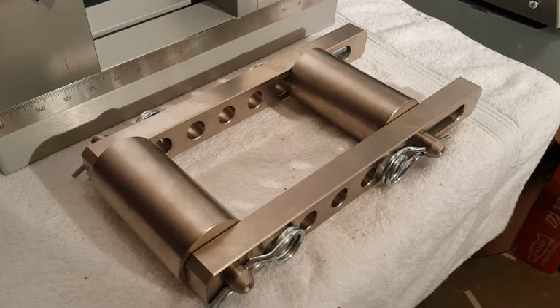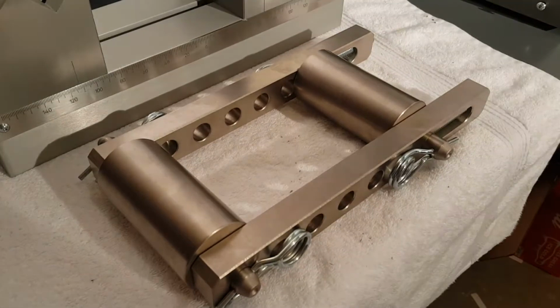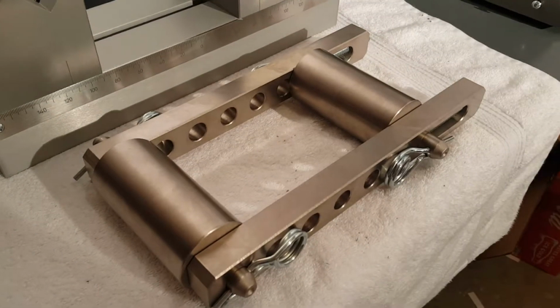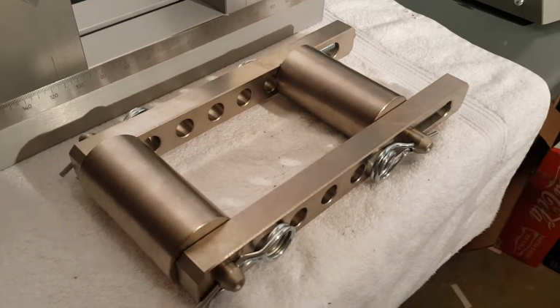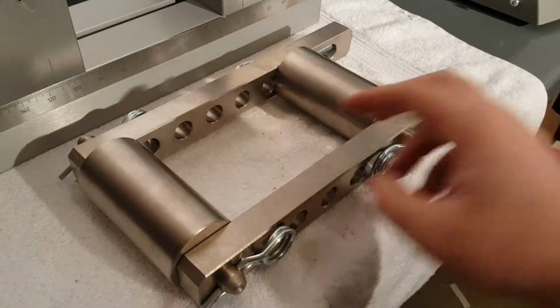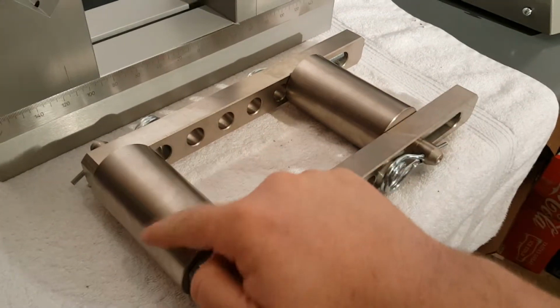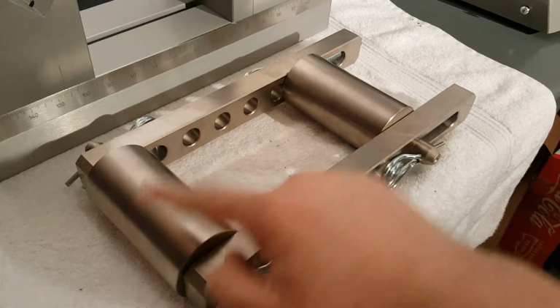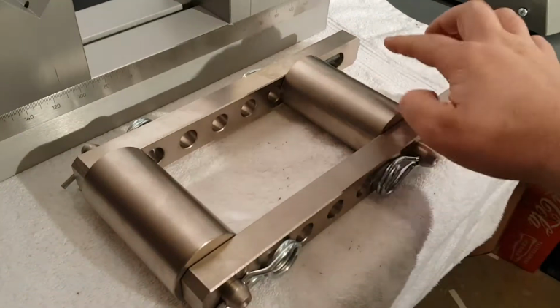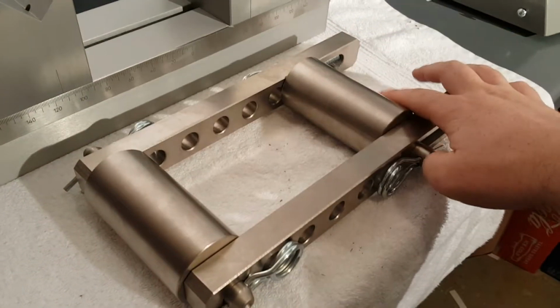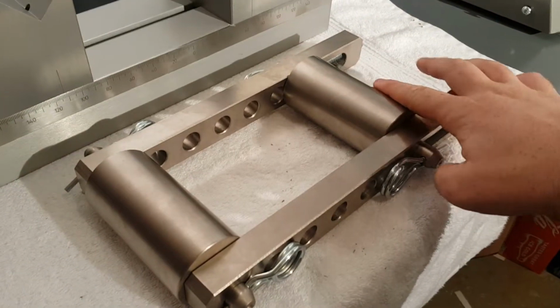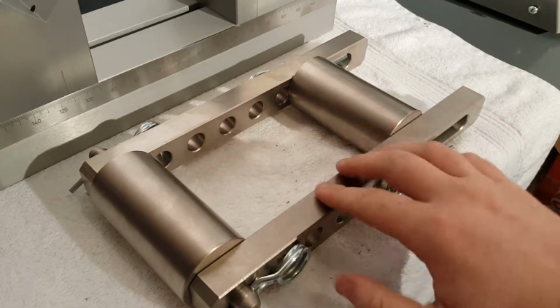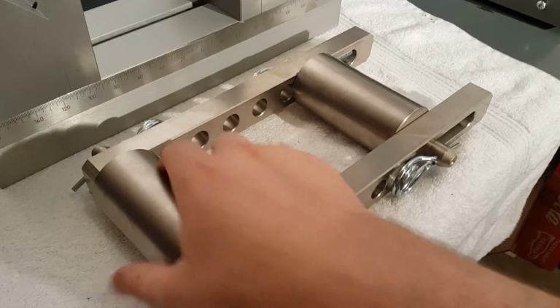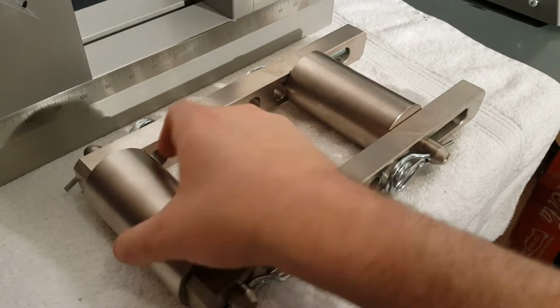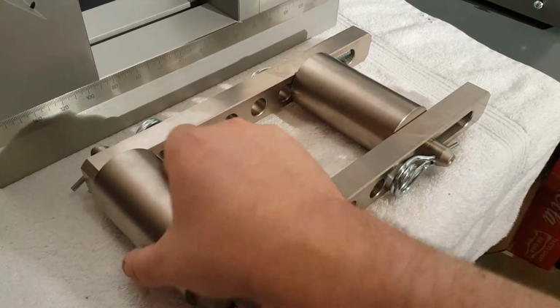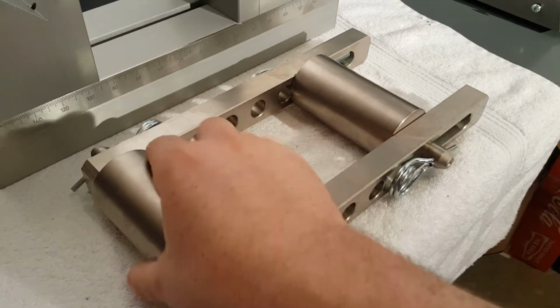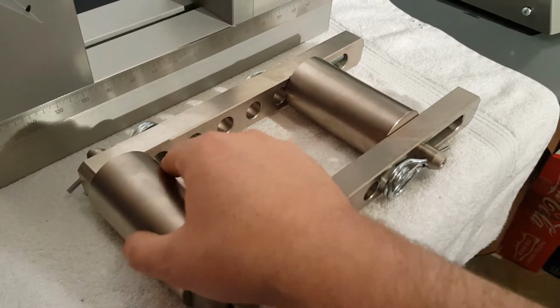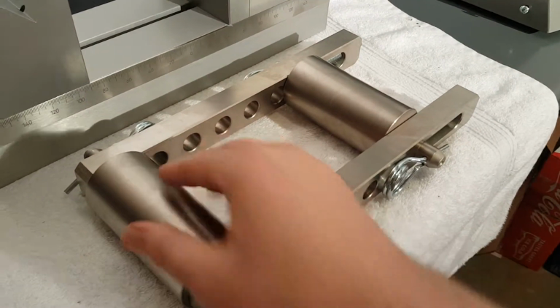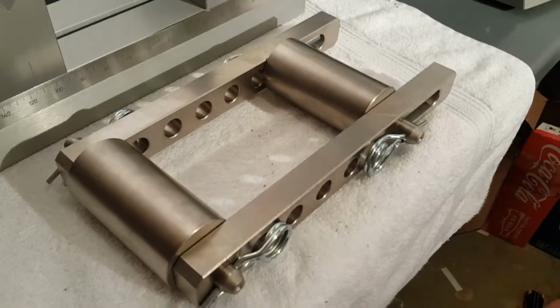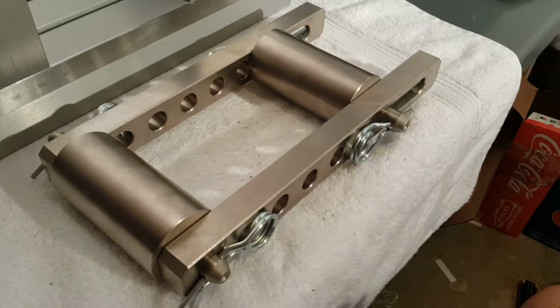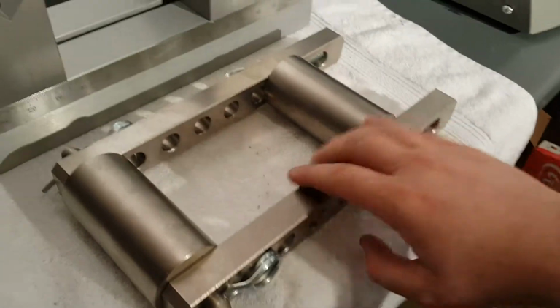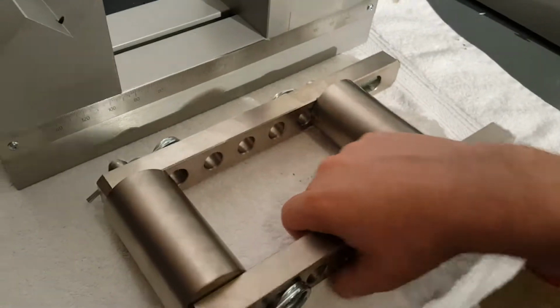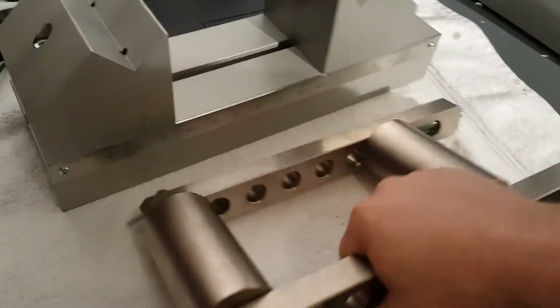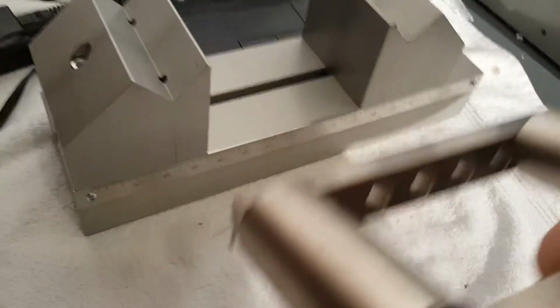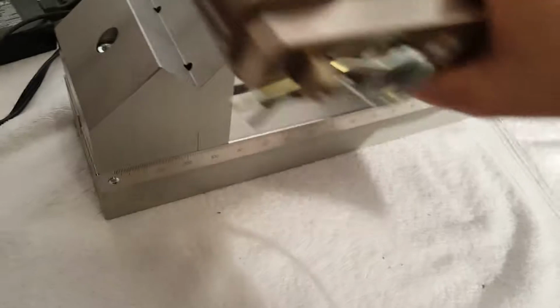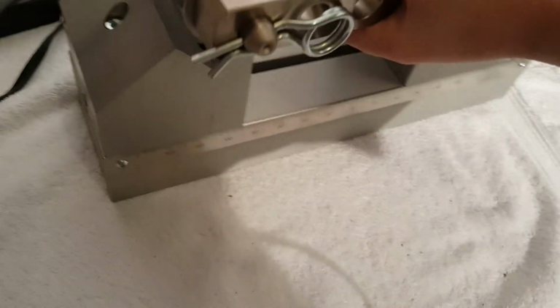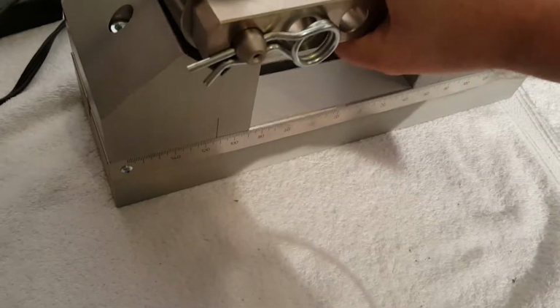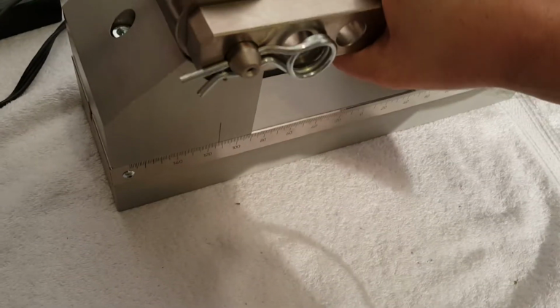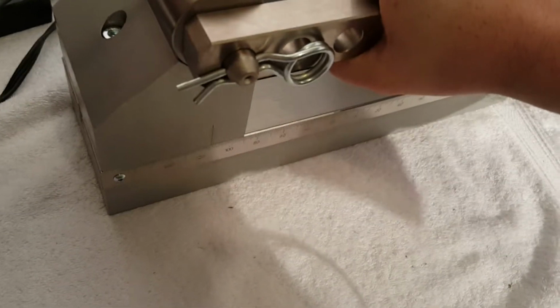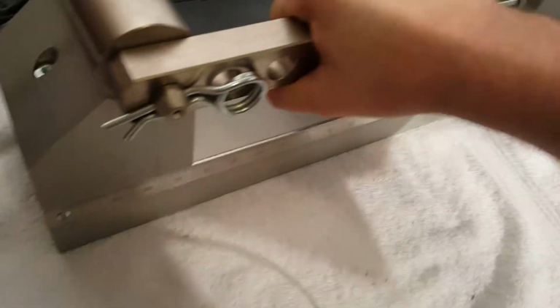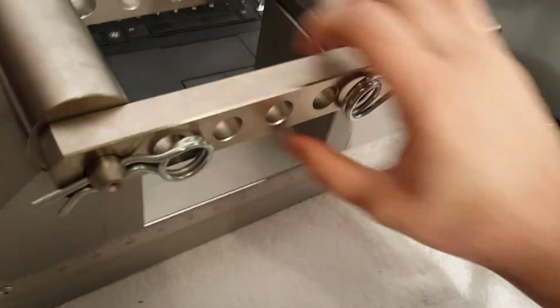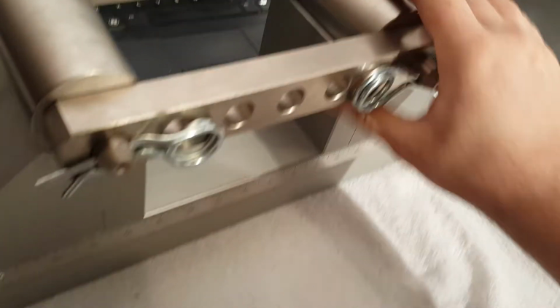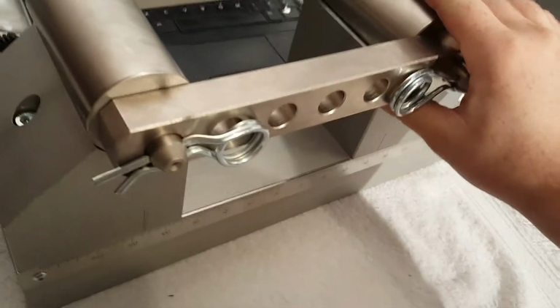So what this does is it connects the two supports. Here we have 50 millimeter rollers and they turn. This whole thing loads right up onto our fixture like this.